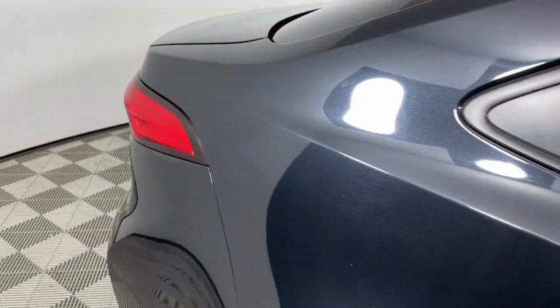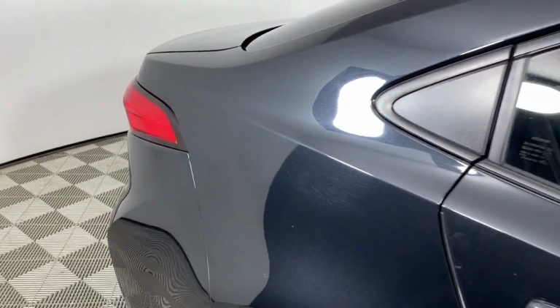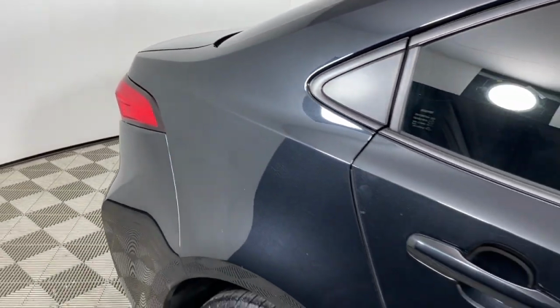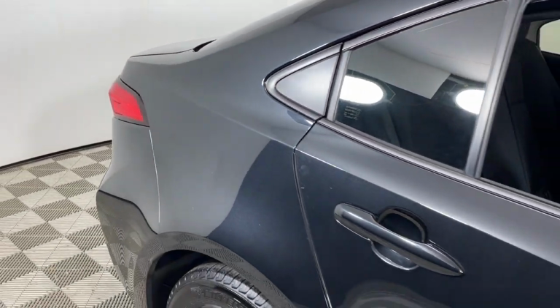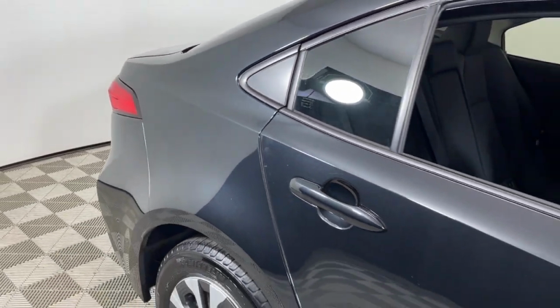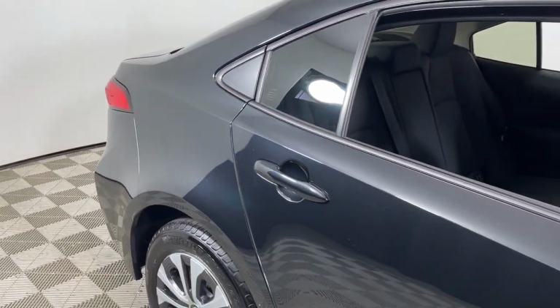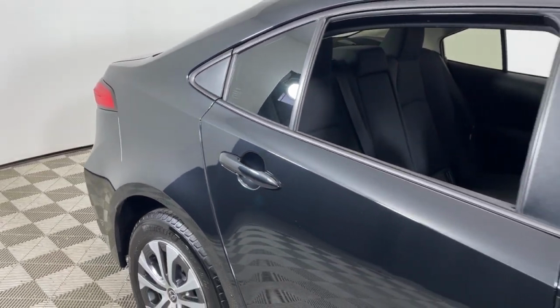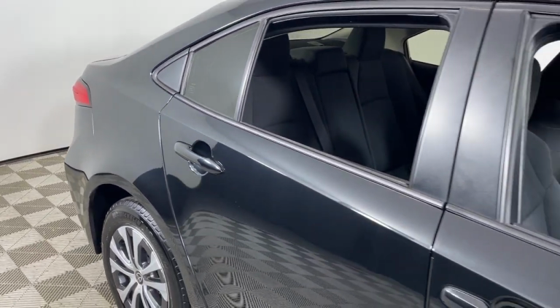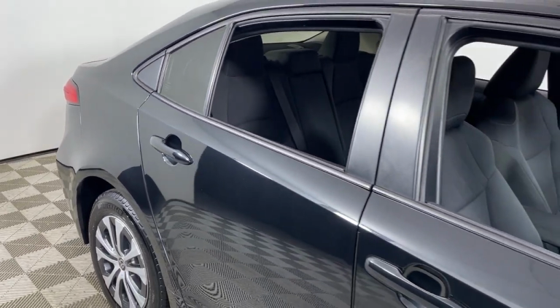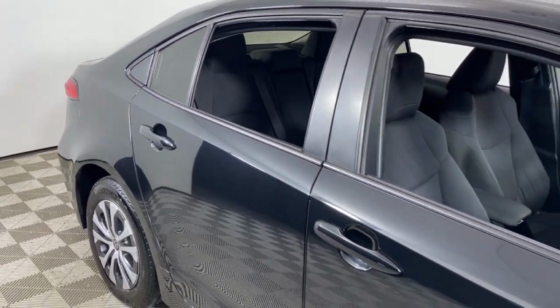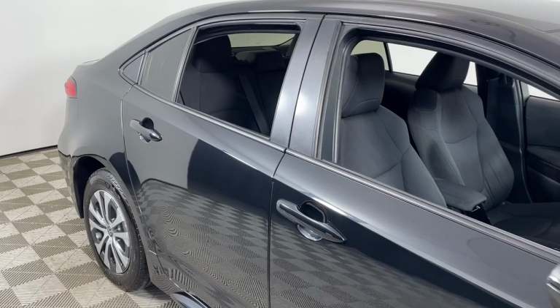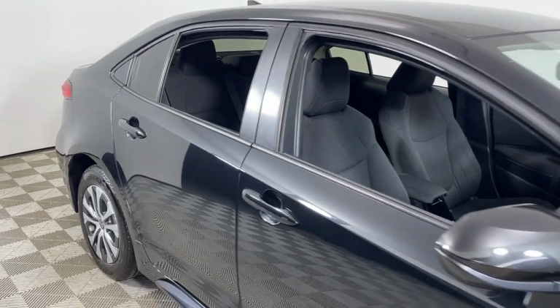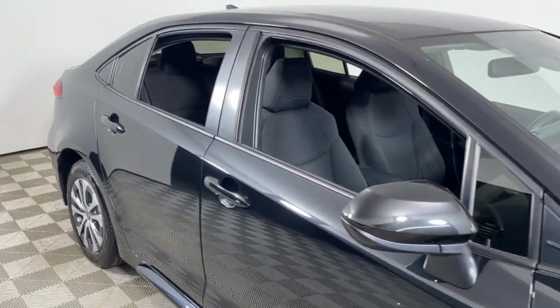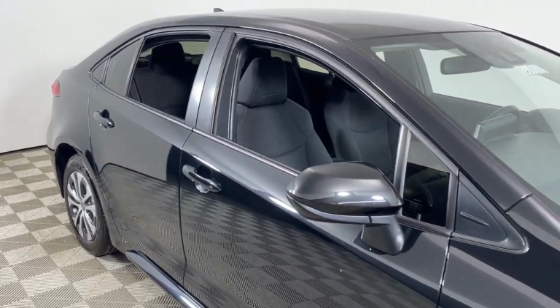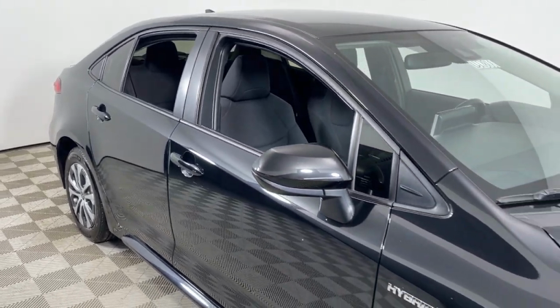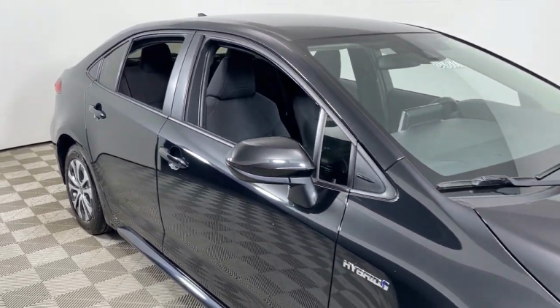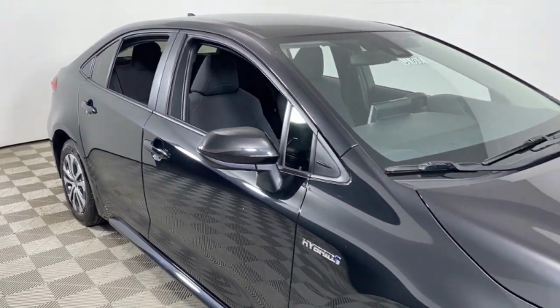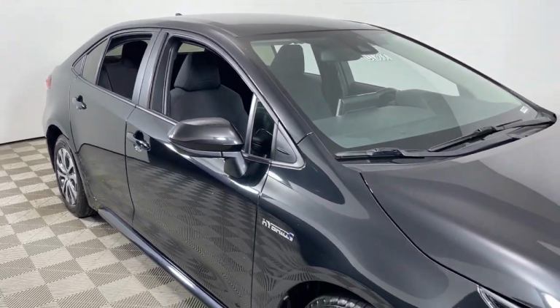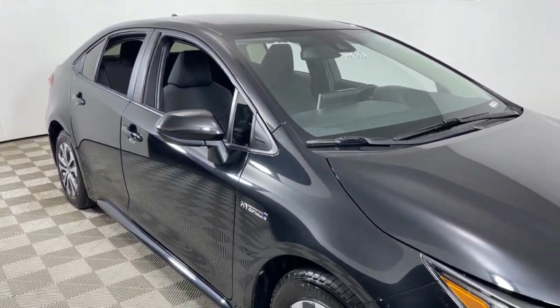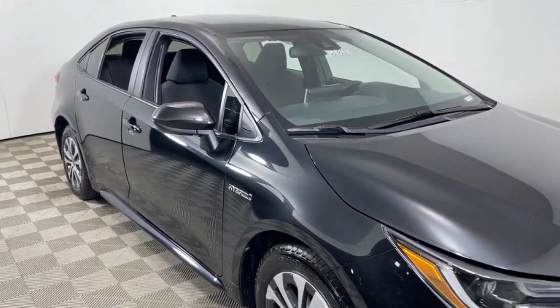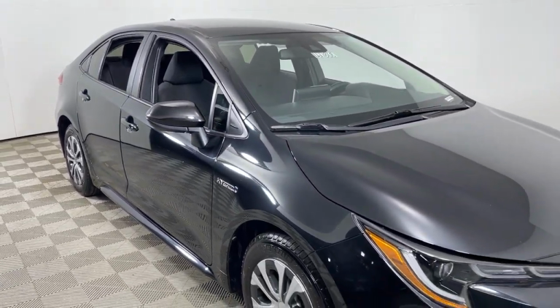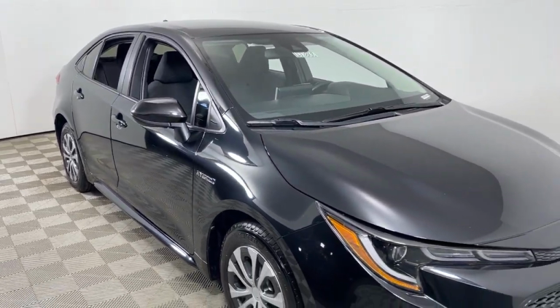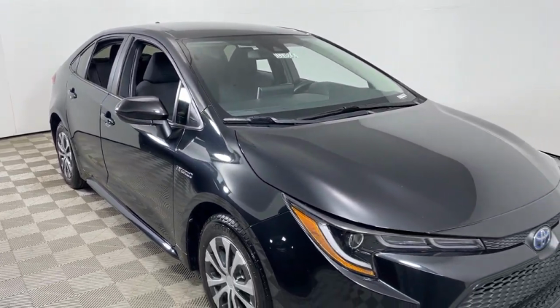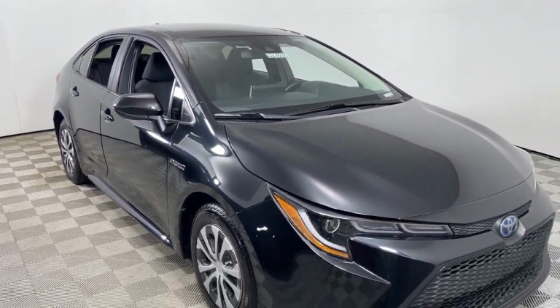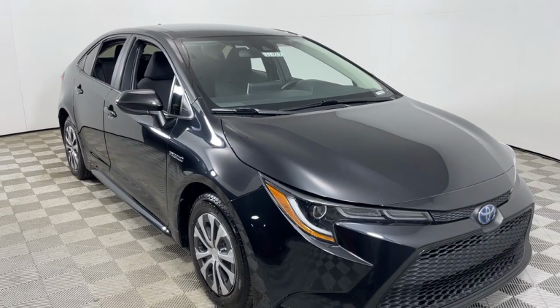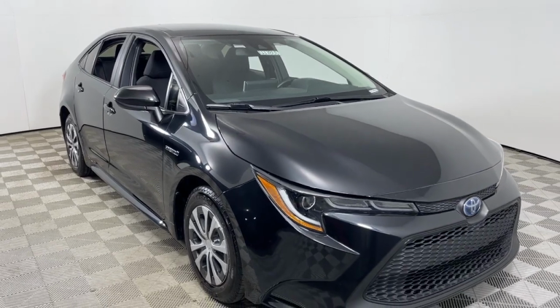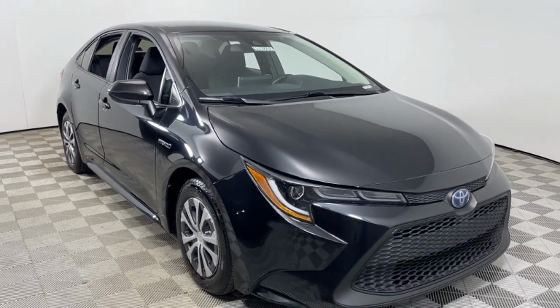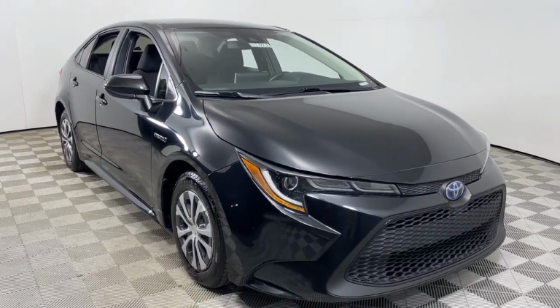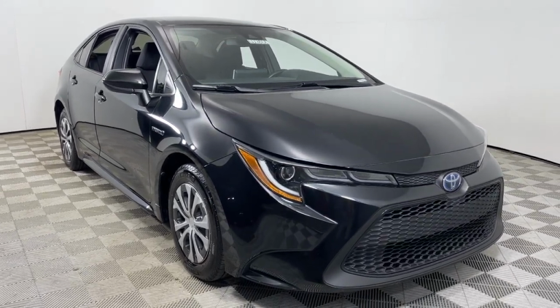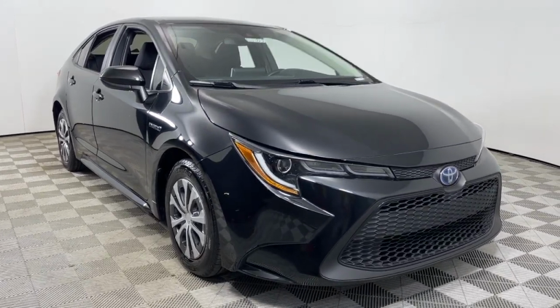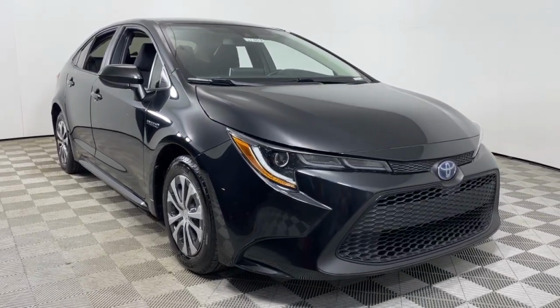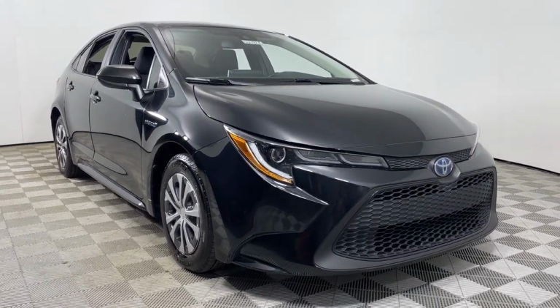The future is coming. Be ready in this smart and savvy Corolla Hybrid. Our knowledgeable staff has your back. We'll put you in the driver's seat and make it easy for you to experience what this Corolla has to offer.